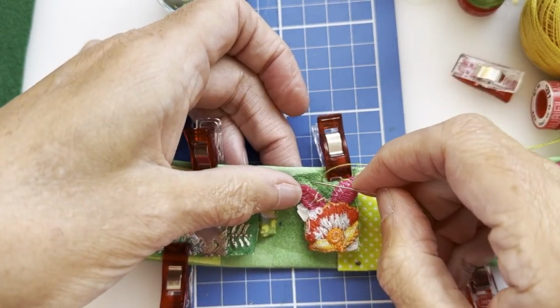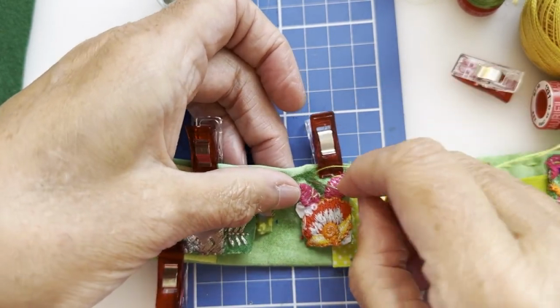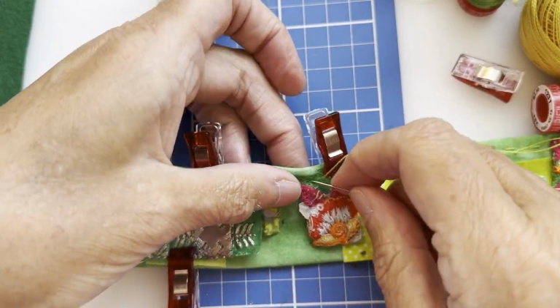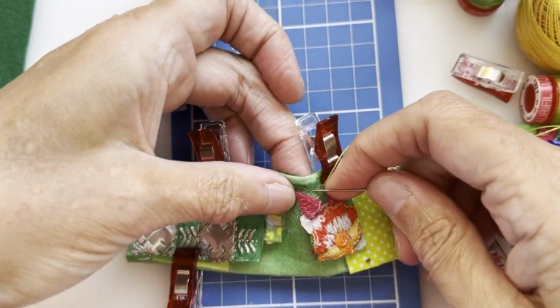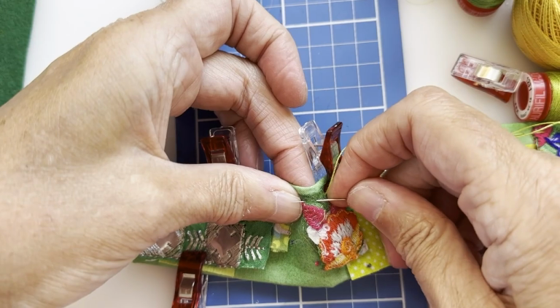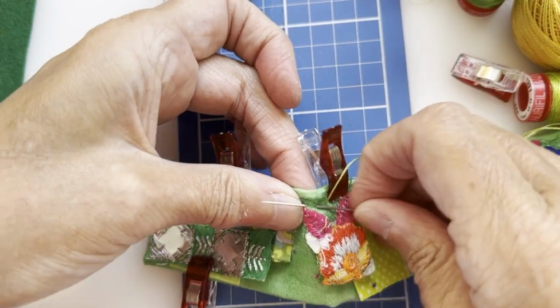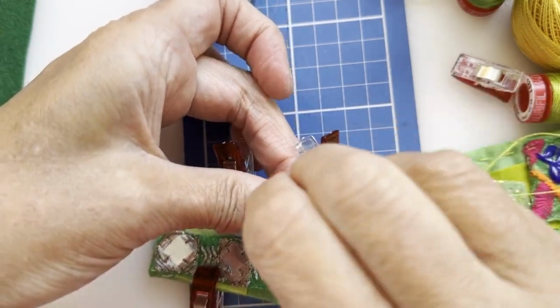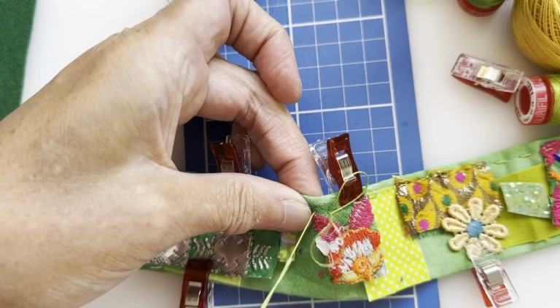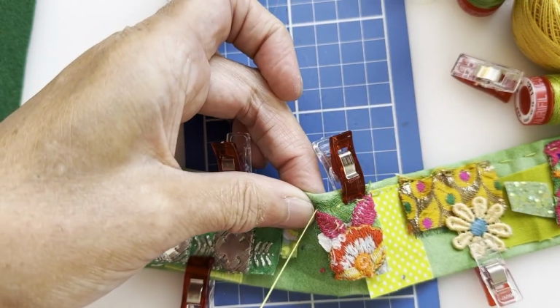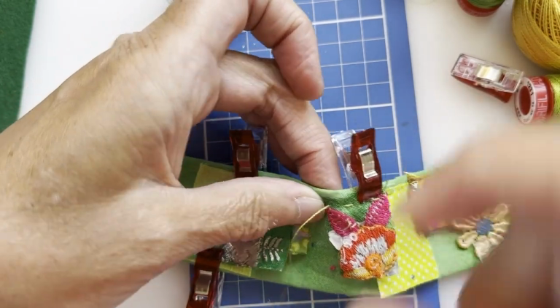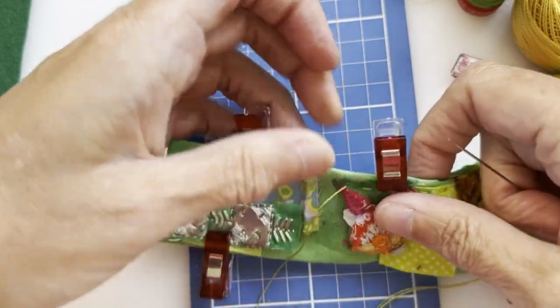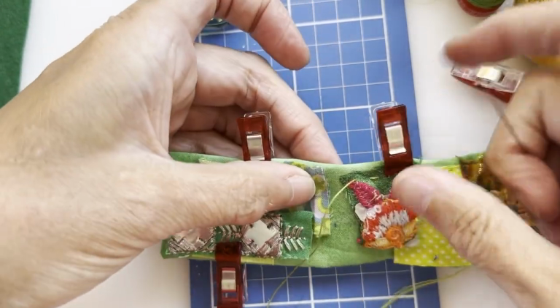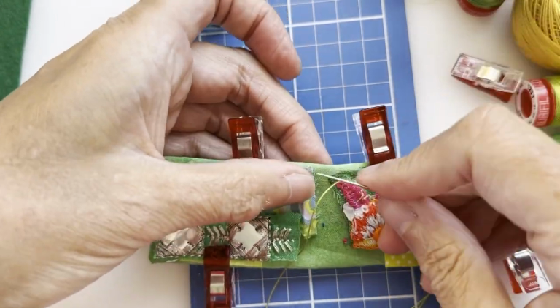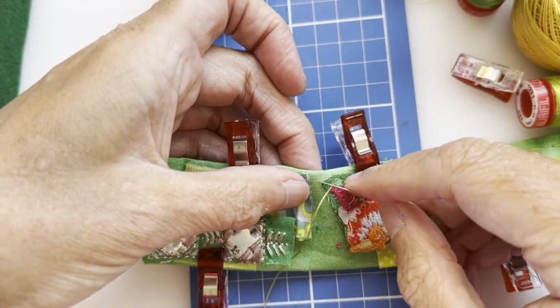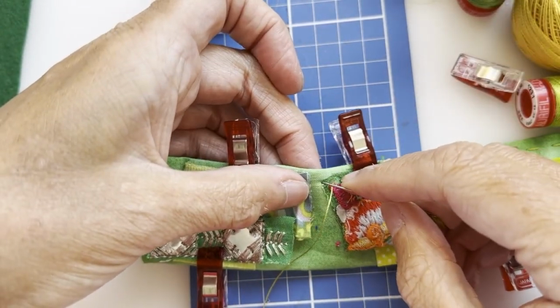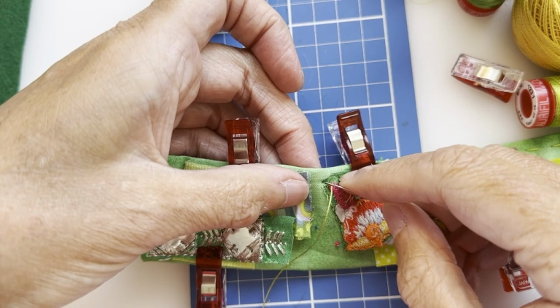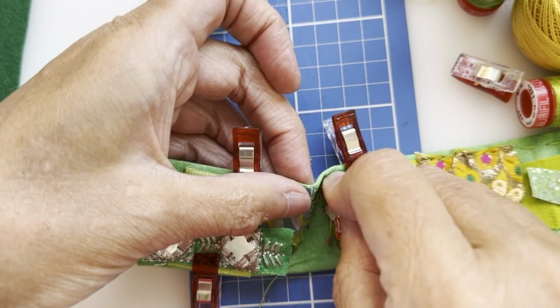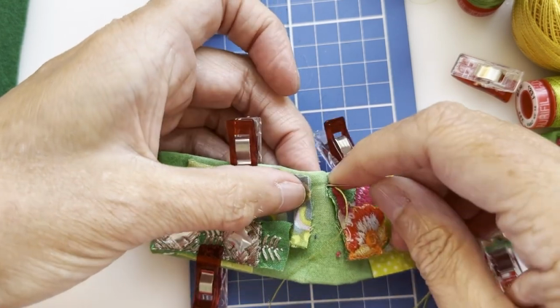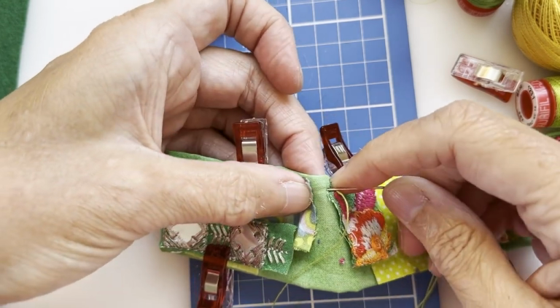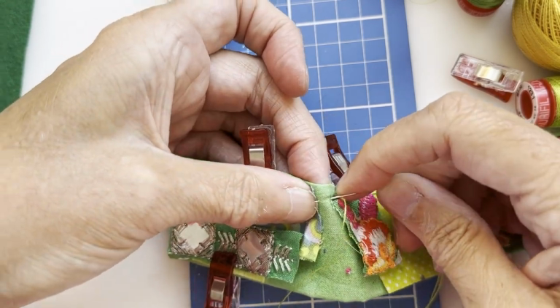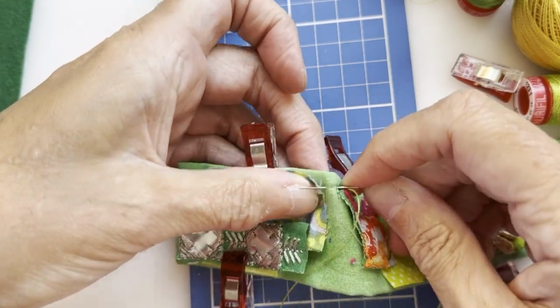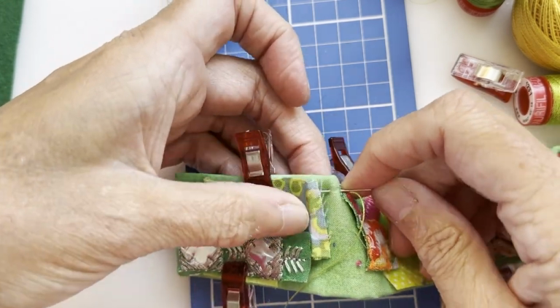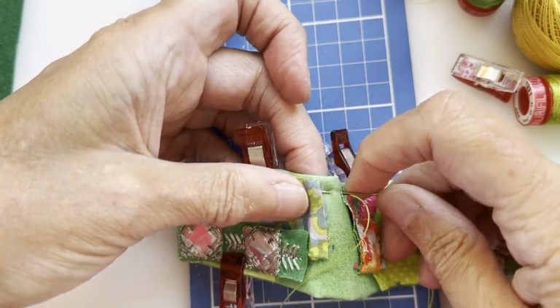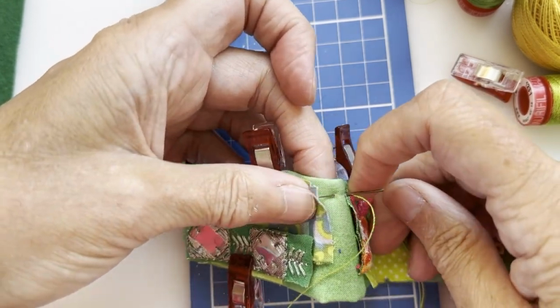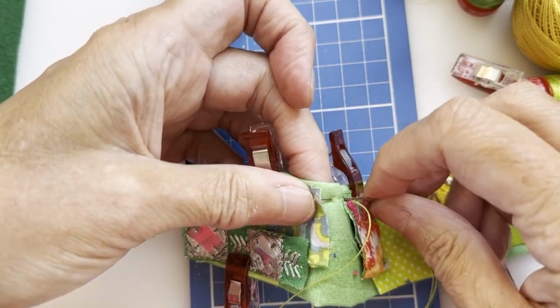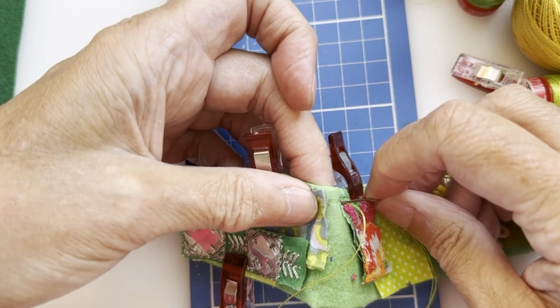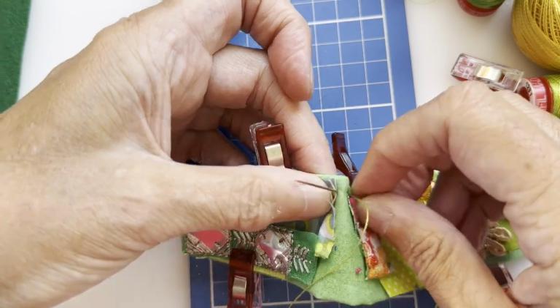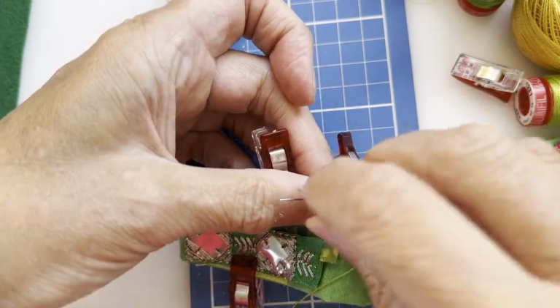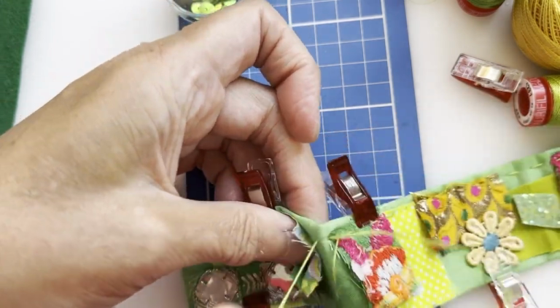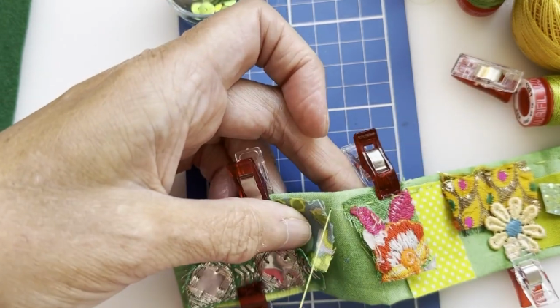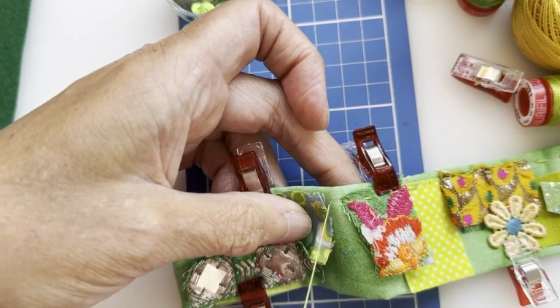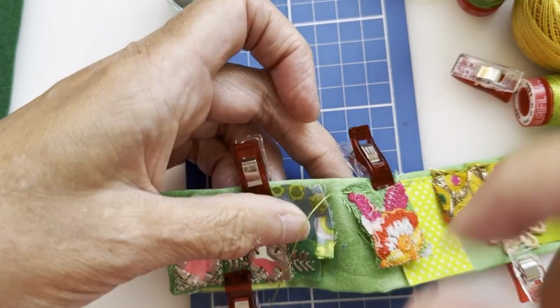Some of these fabric pieces were things I already had in my scrap box, and some were part of the Bizarre fabric bag.